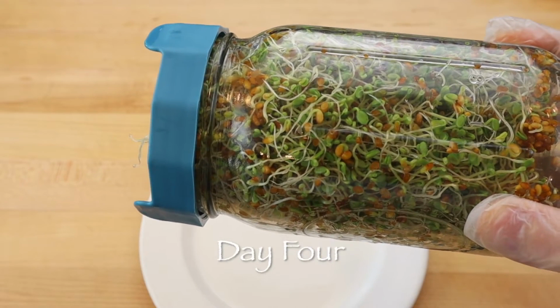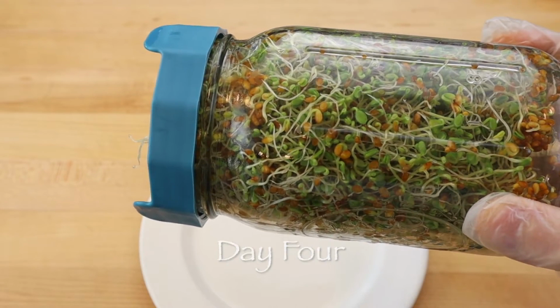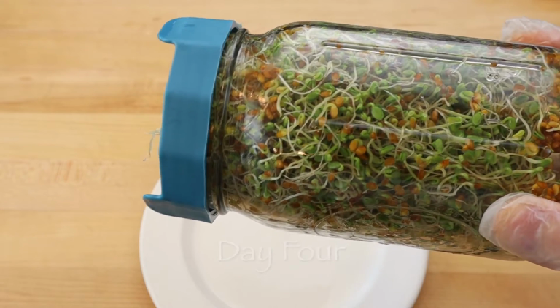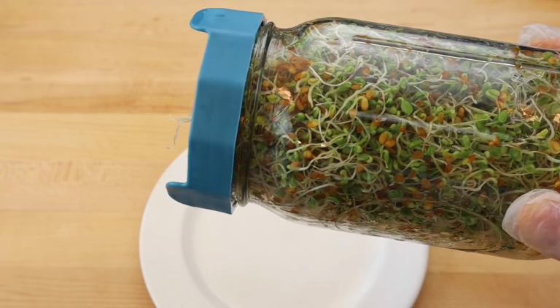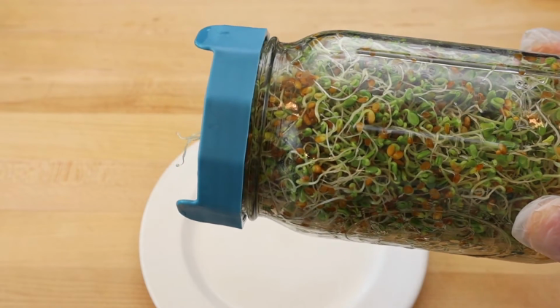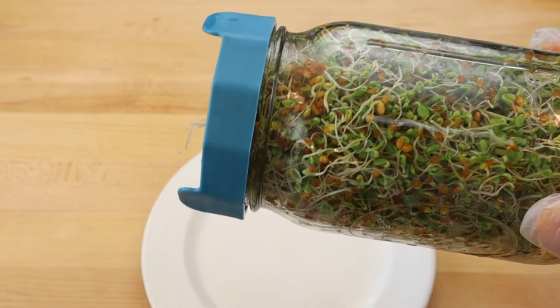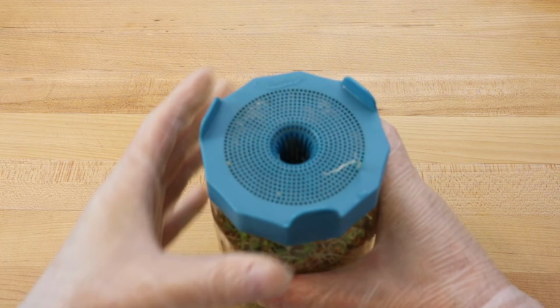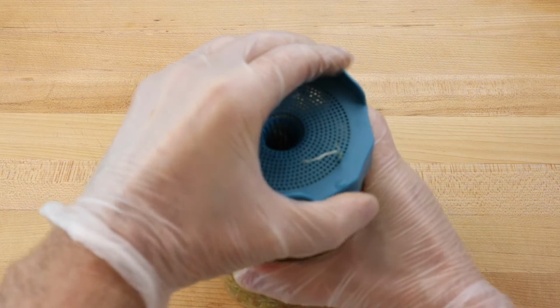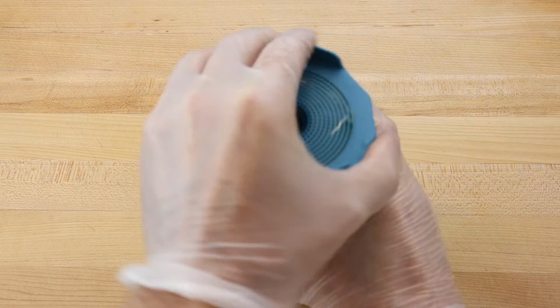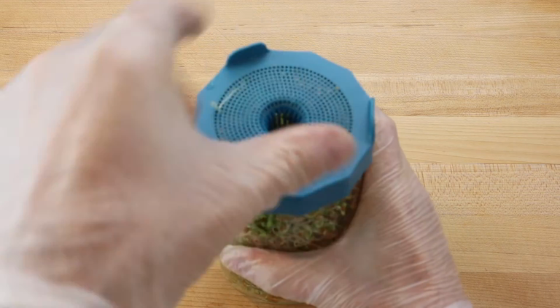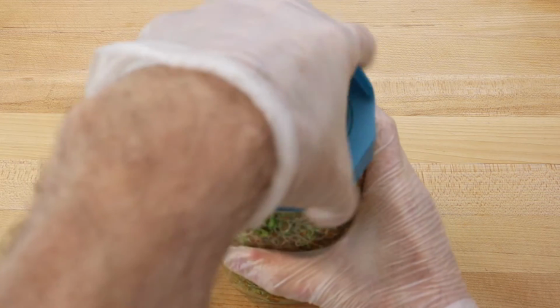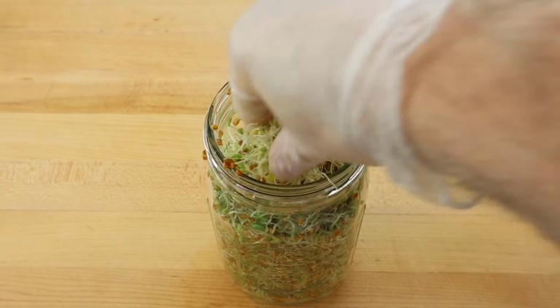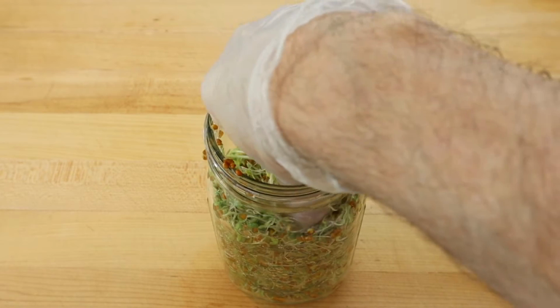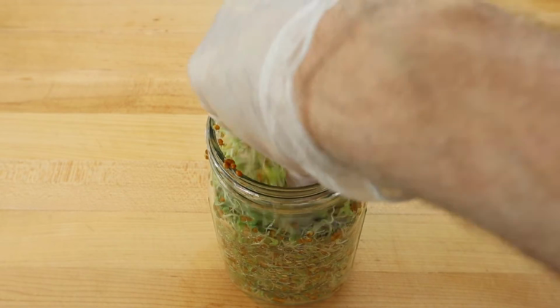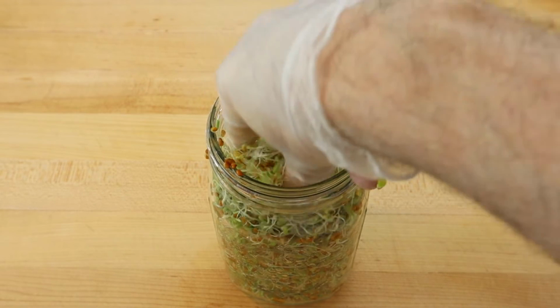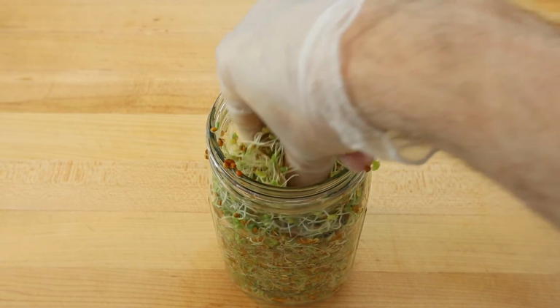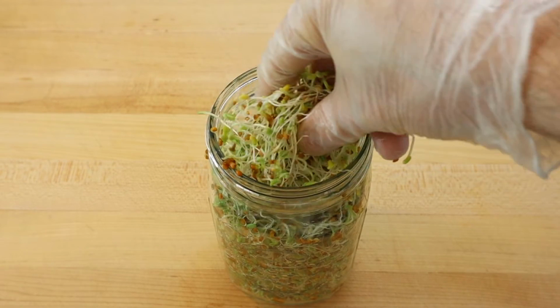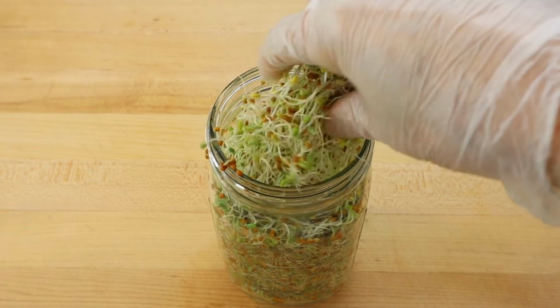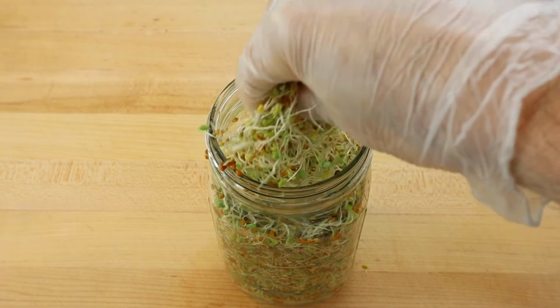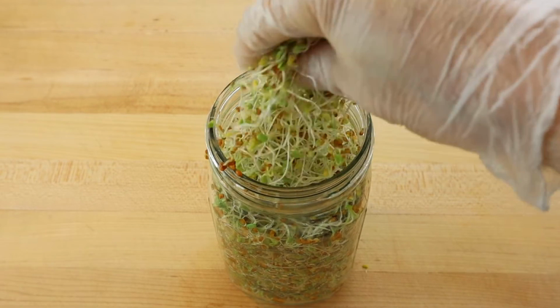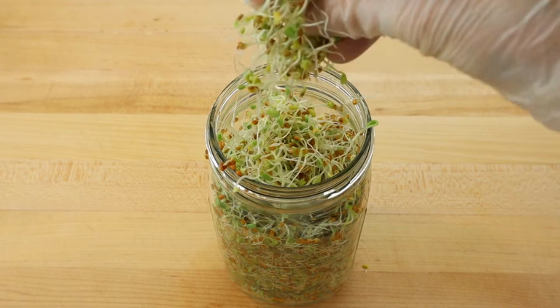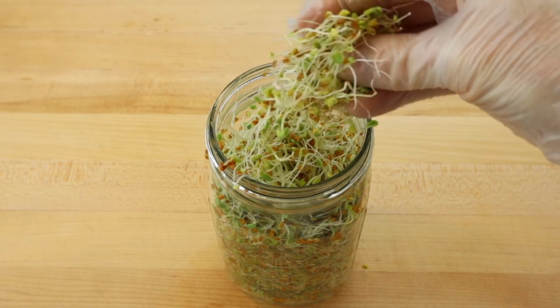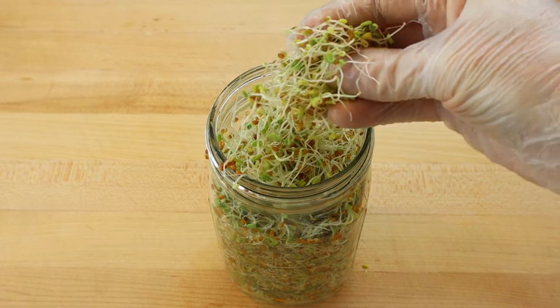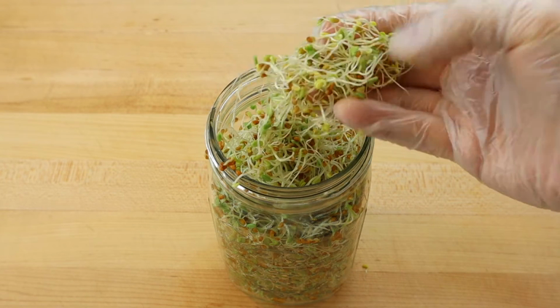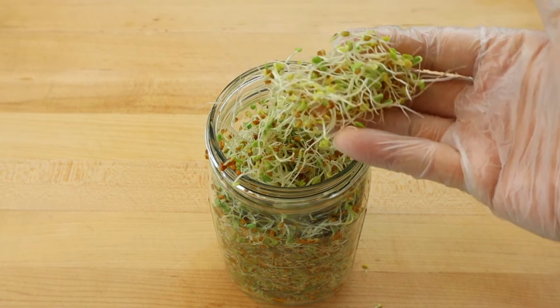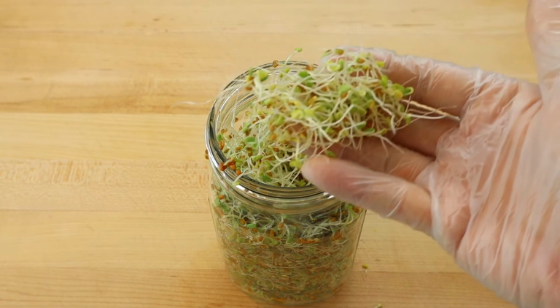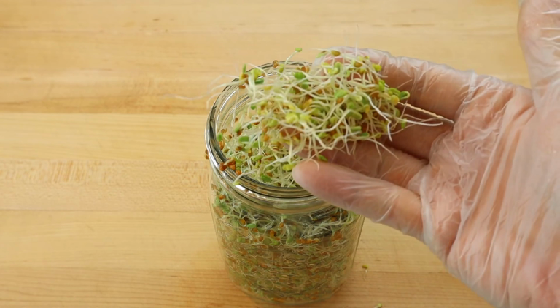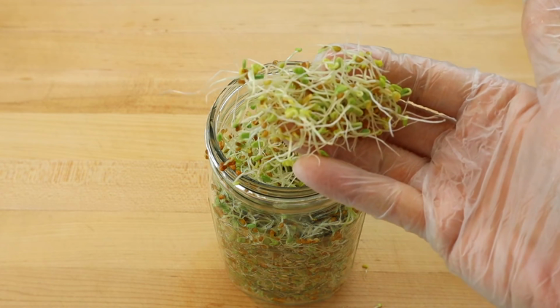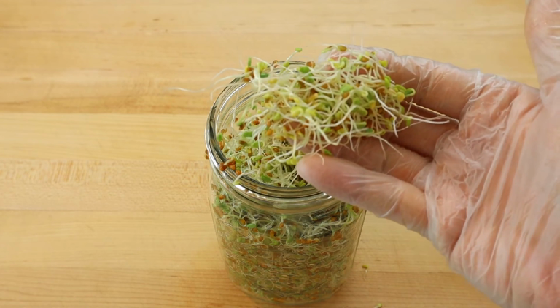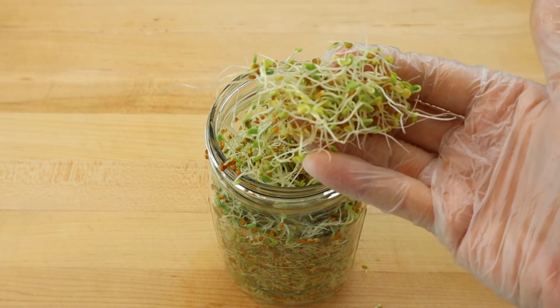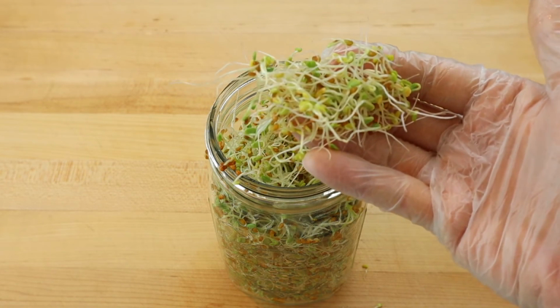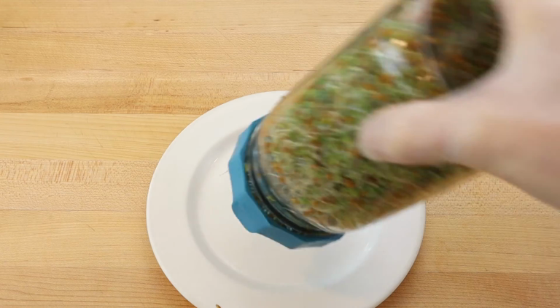Then give the sprouts a final rinse and store them in a container with the excess moisture removed. Stored in the refrigerator, the clover sprouts will stay fresh for up to a week, or you can continue to grow them on your counter for another day or two.